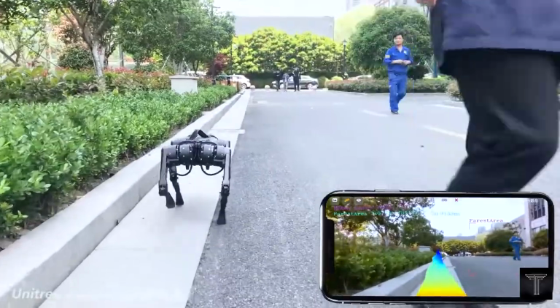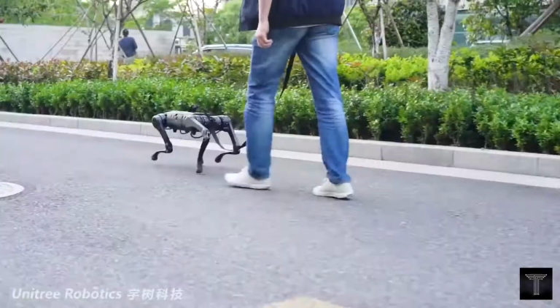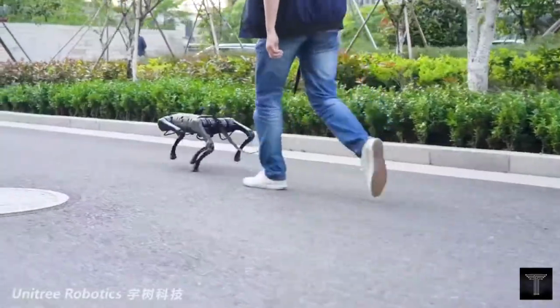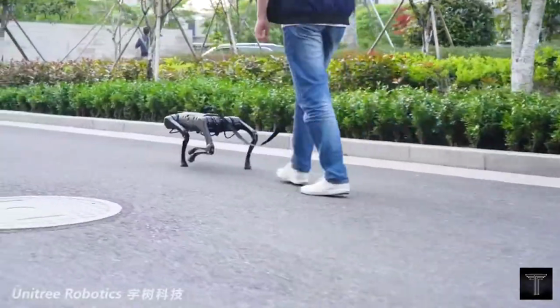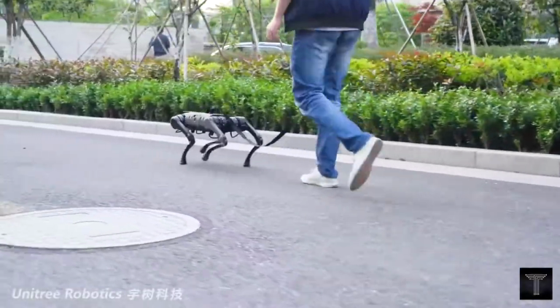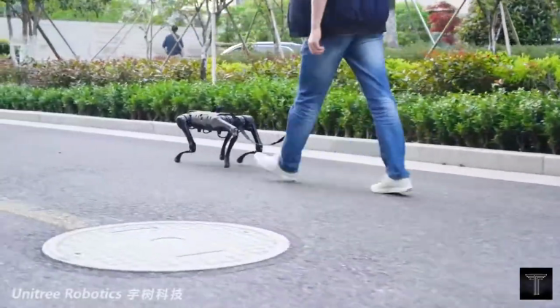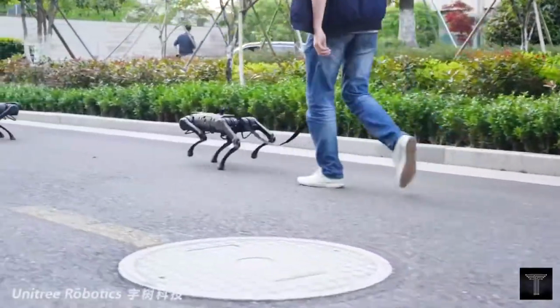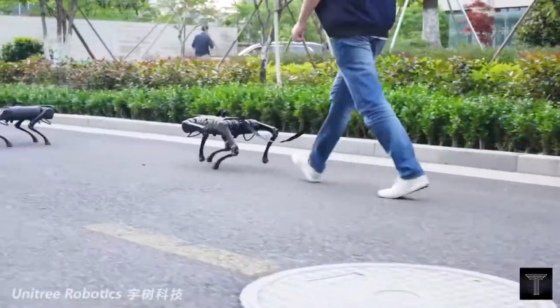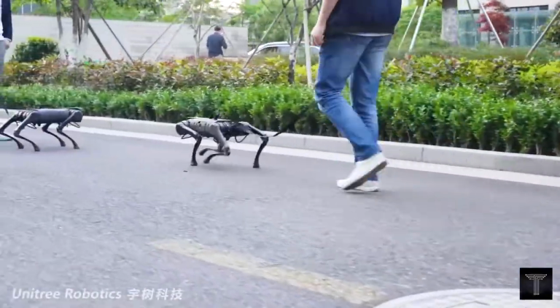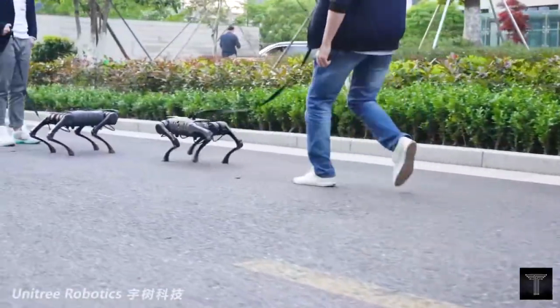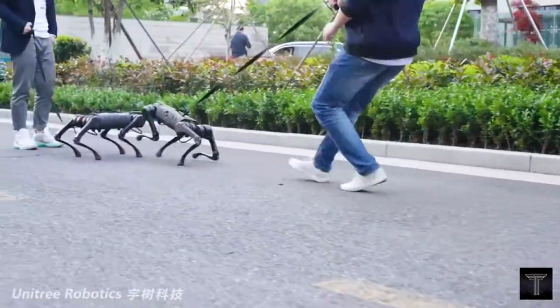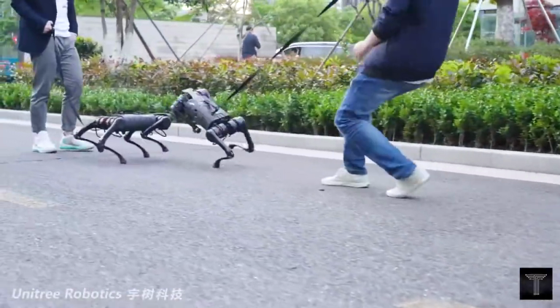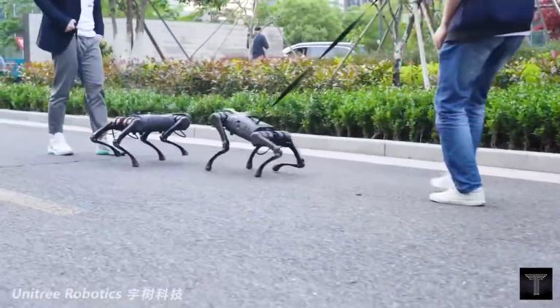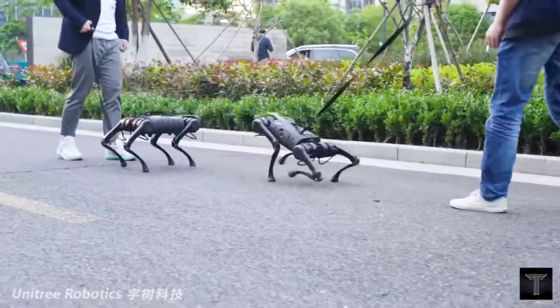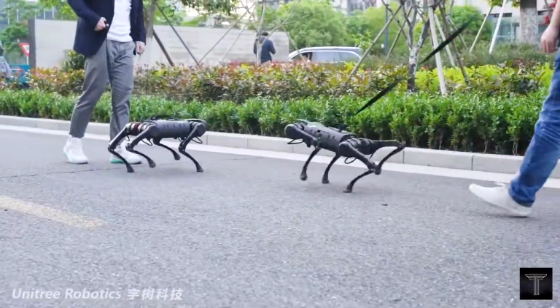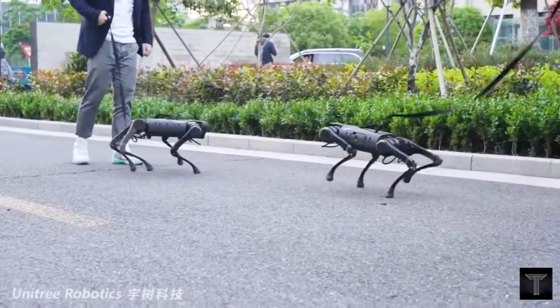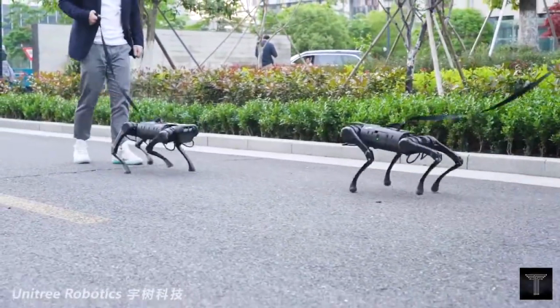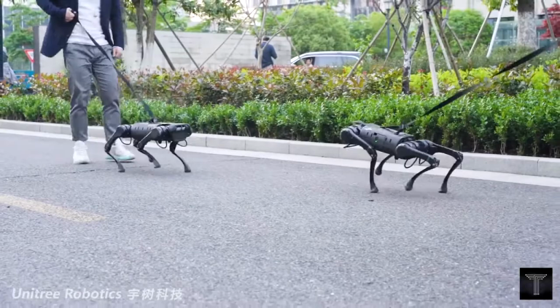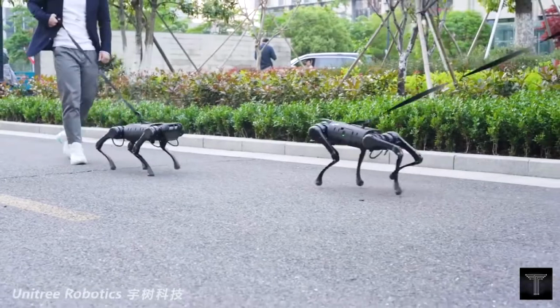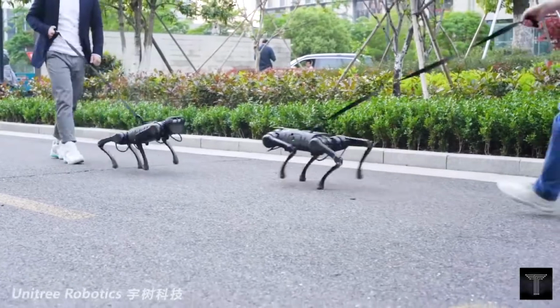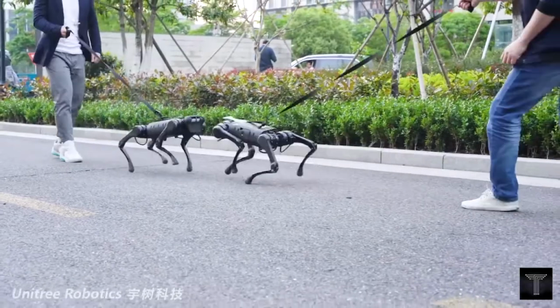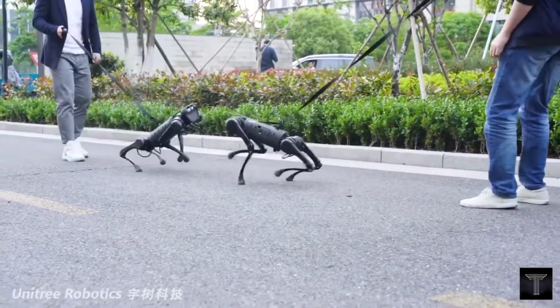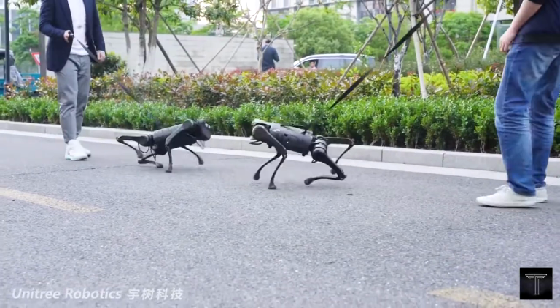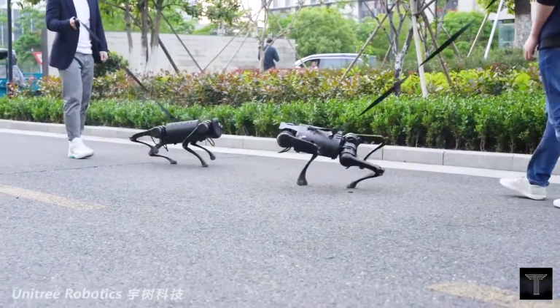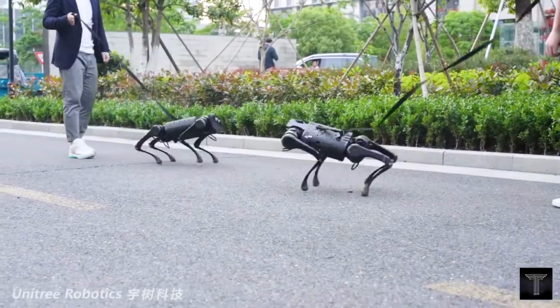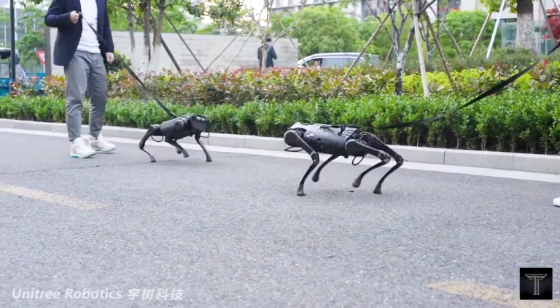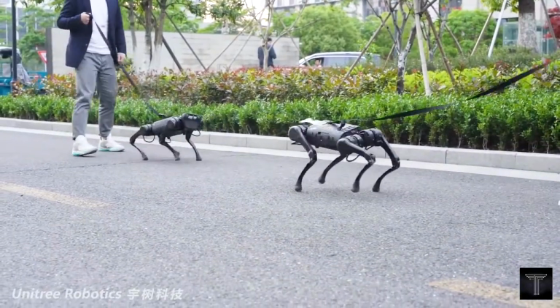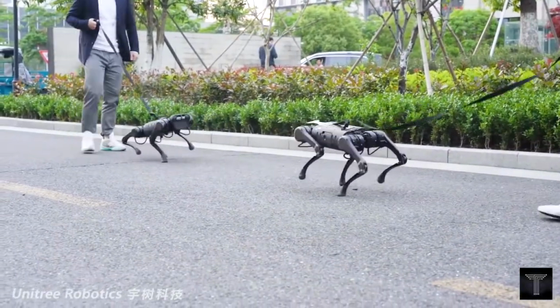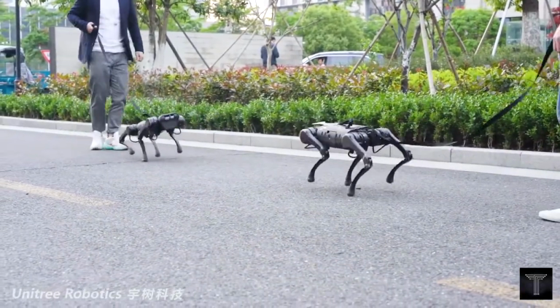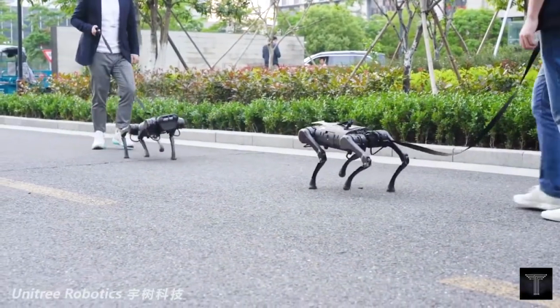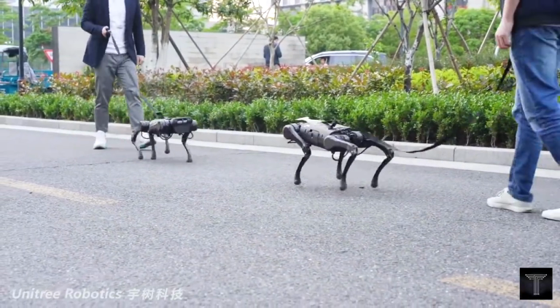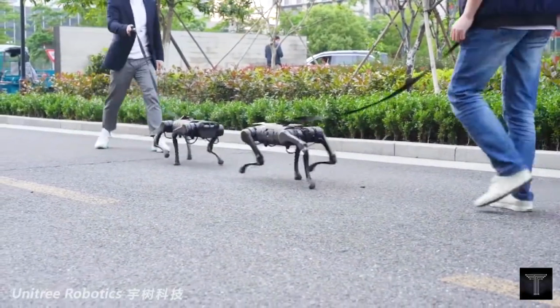Walking isn't the only thing they can do. Videos show them performing all kinds of jumps and flips, thanks to flexible joints and a strong motor.